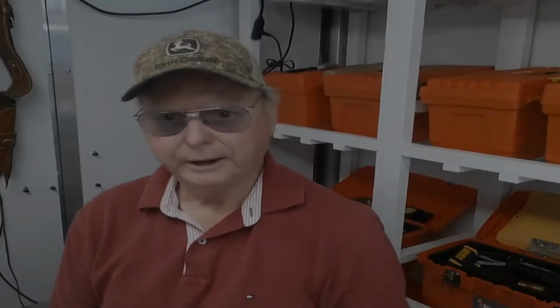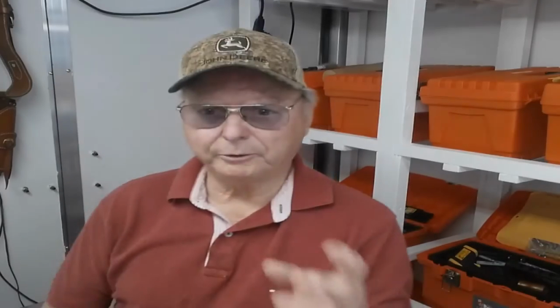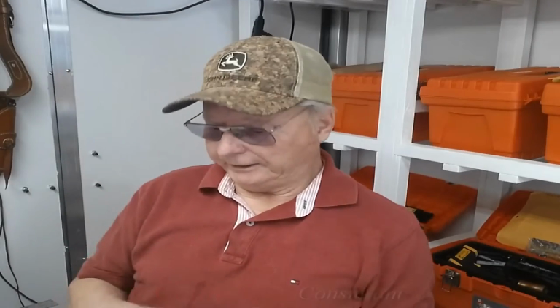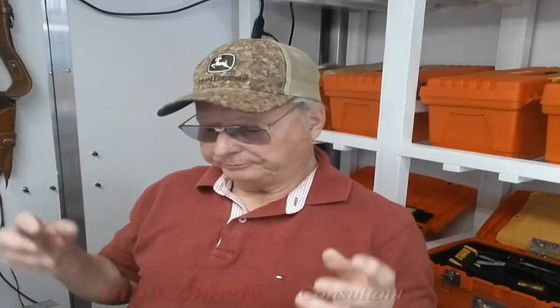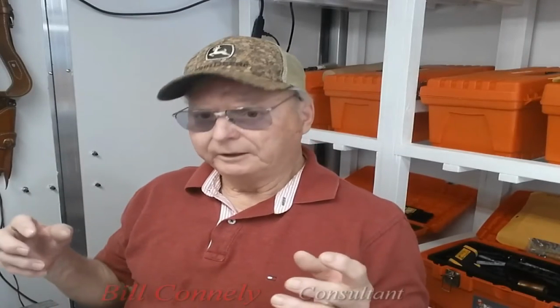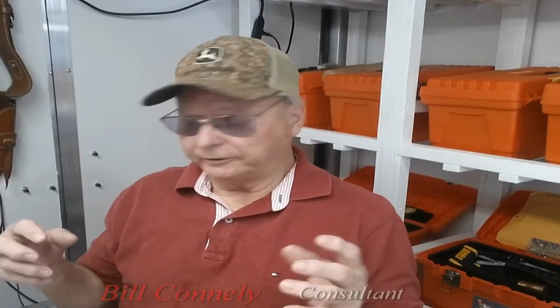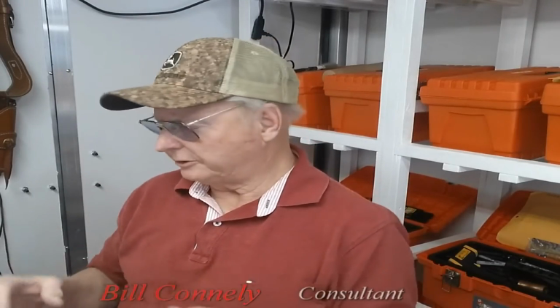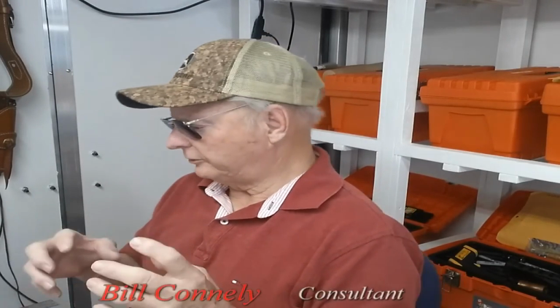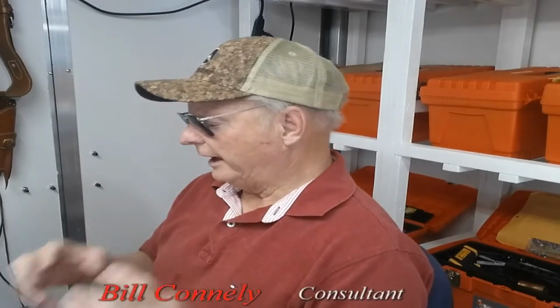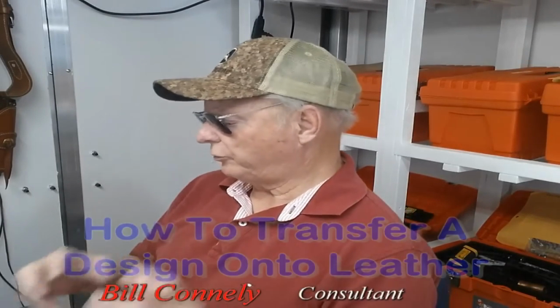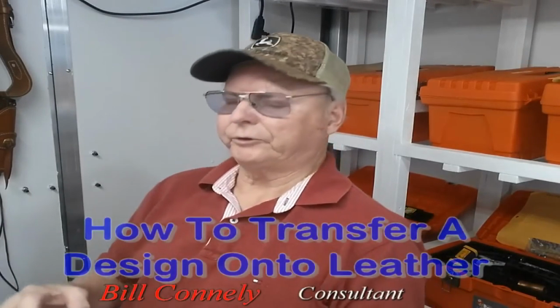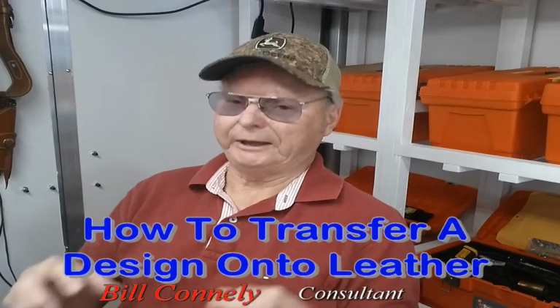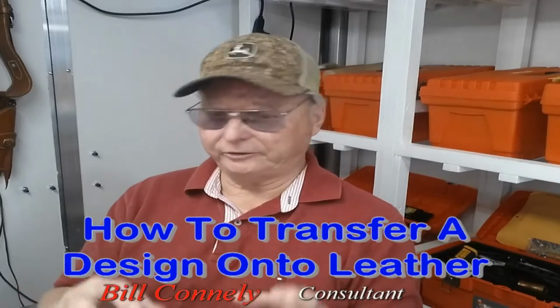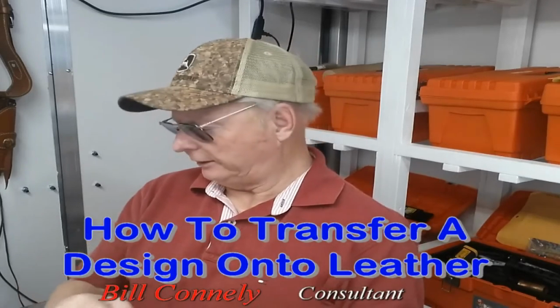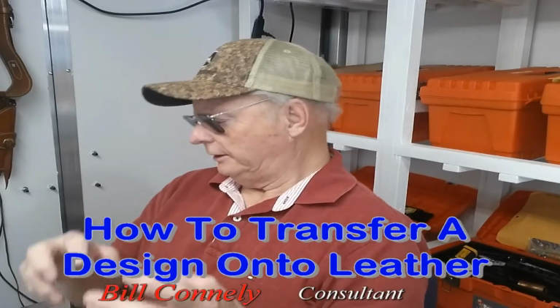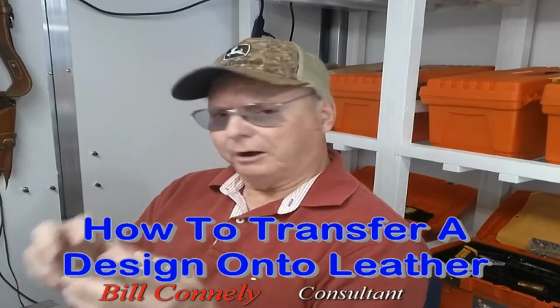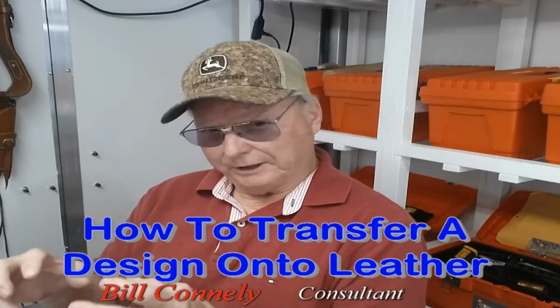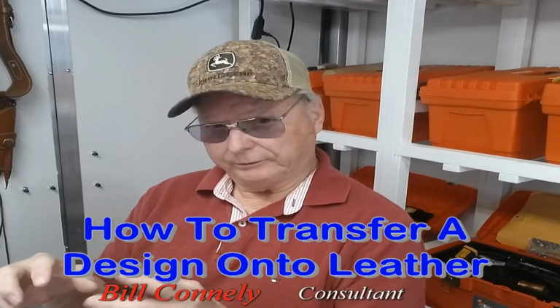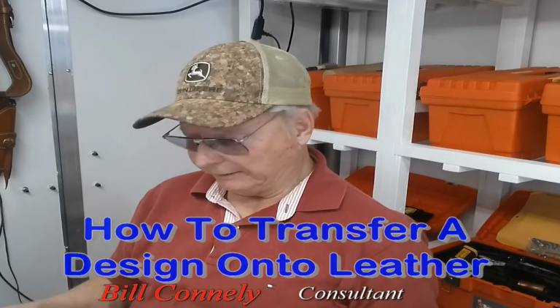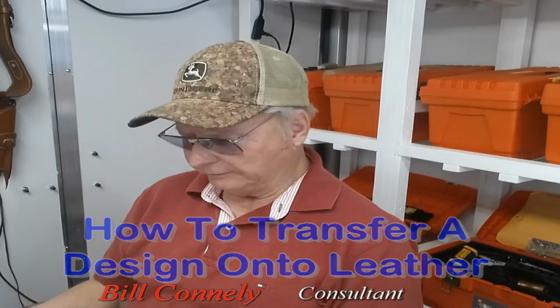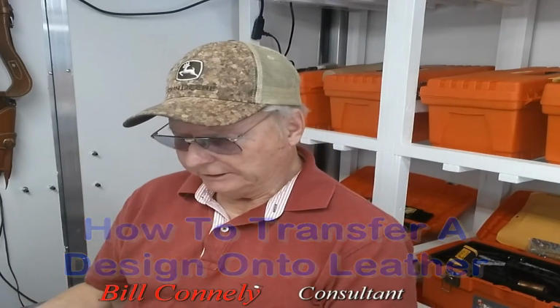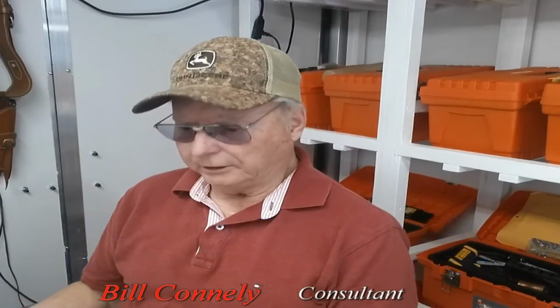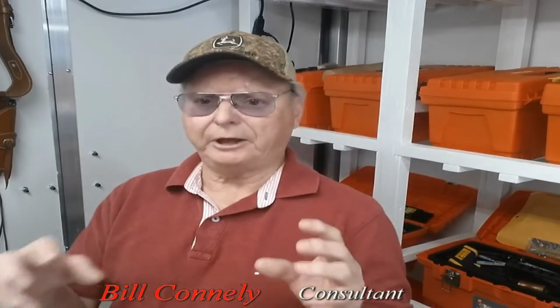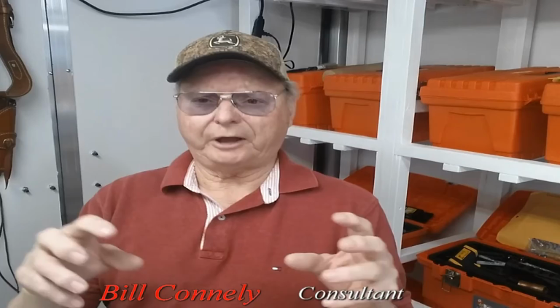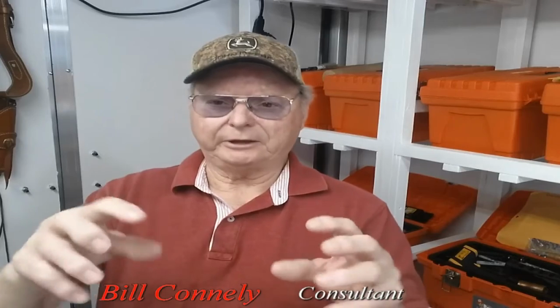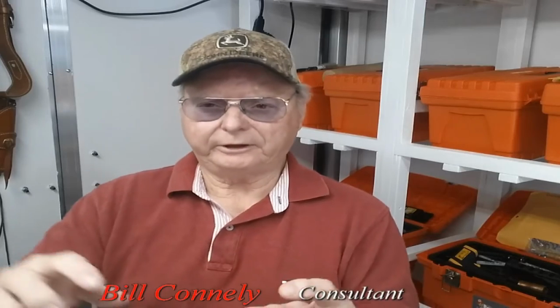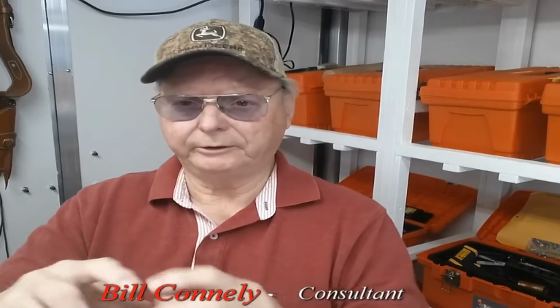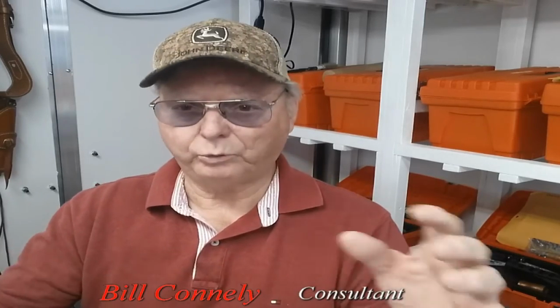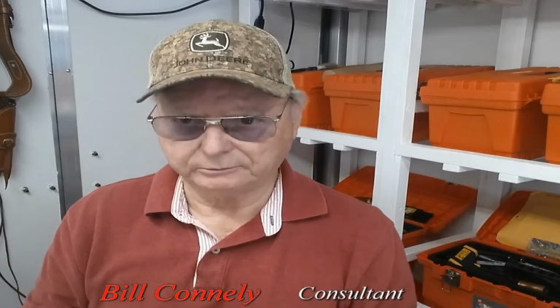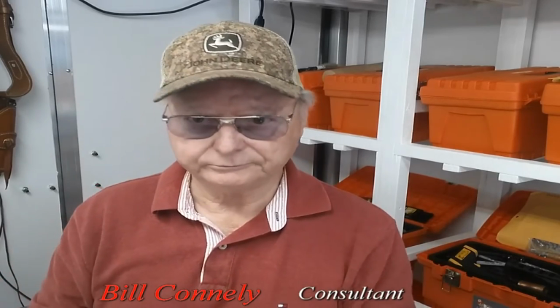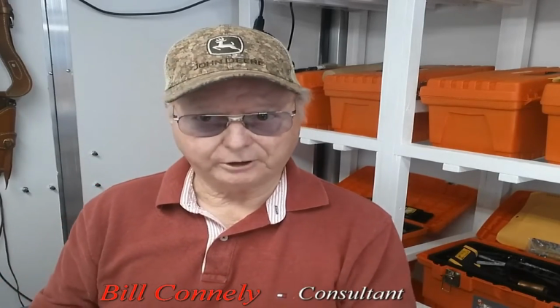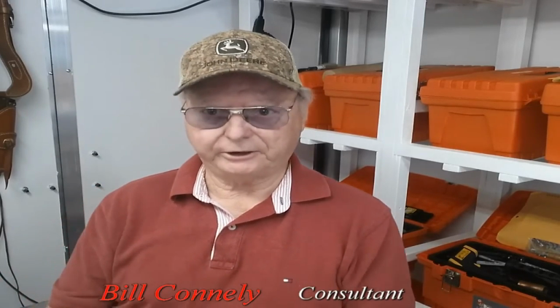Hey, it's Bill Connolly here. This subject is how to transfer a design onto leather. A lot of times I will make a design on a piece of white cardboard and draw it out there.